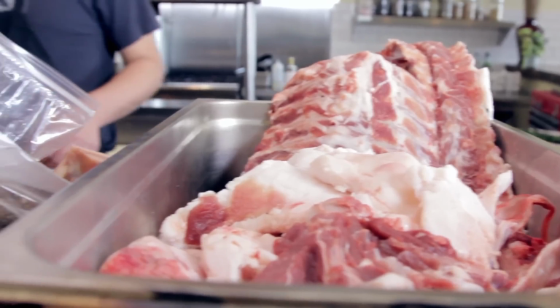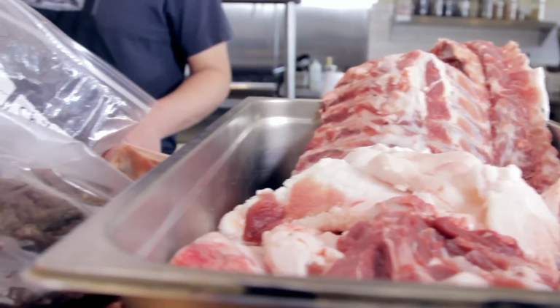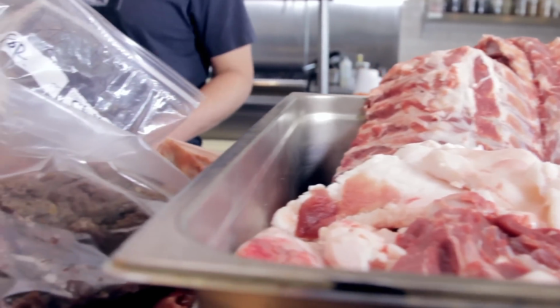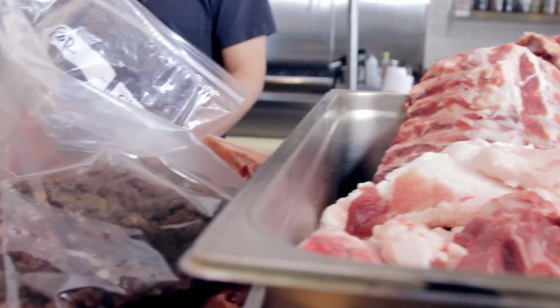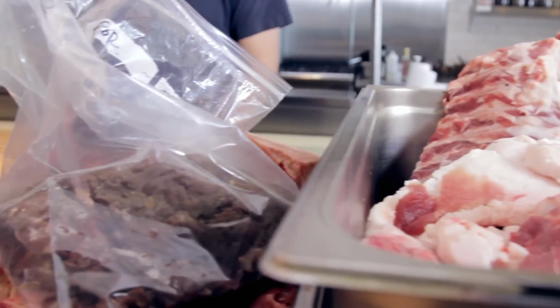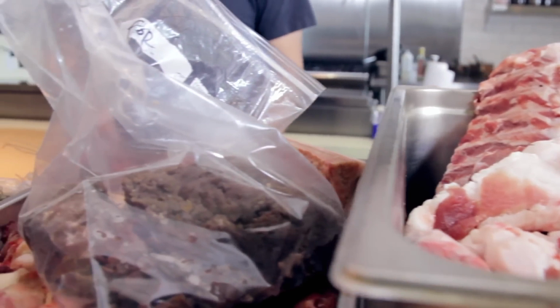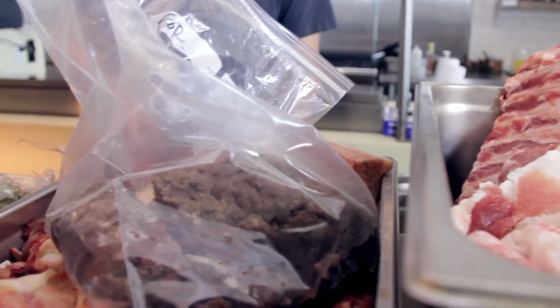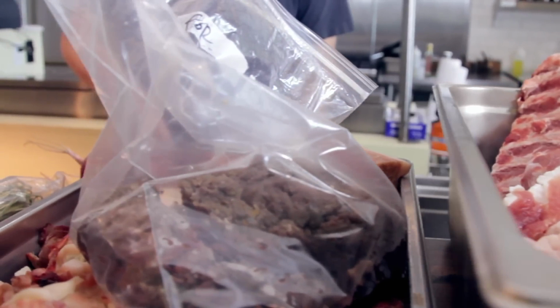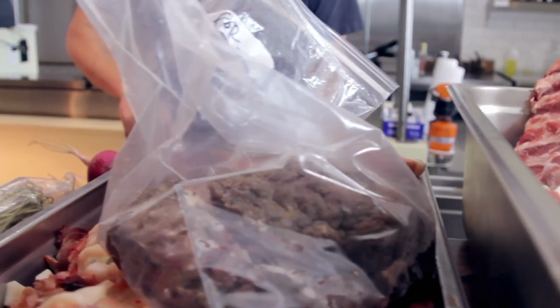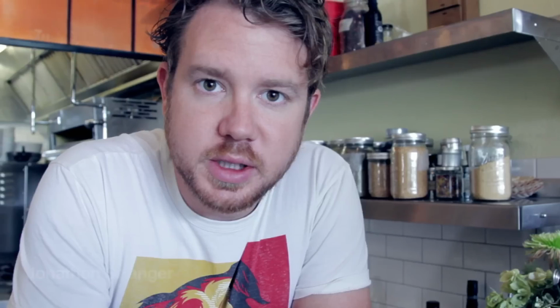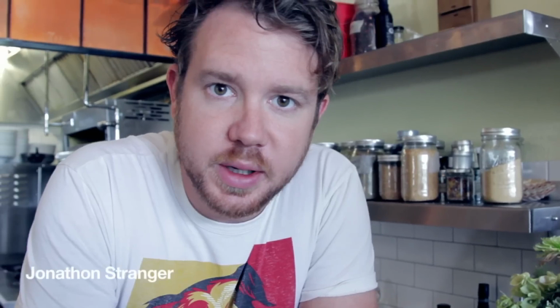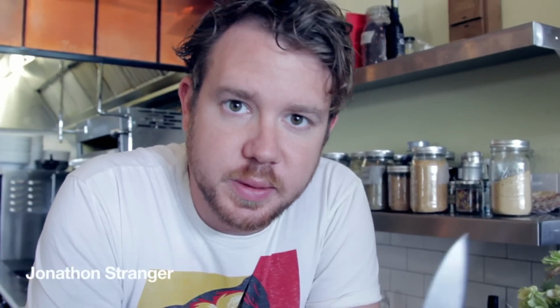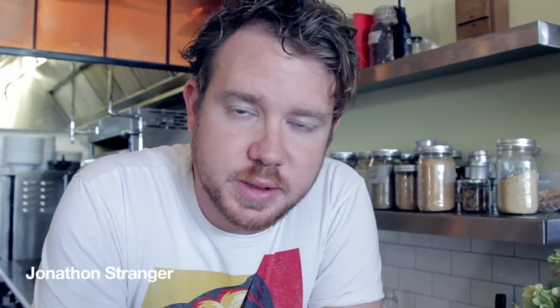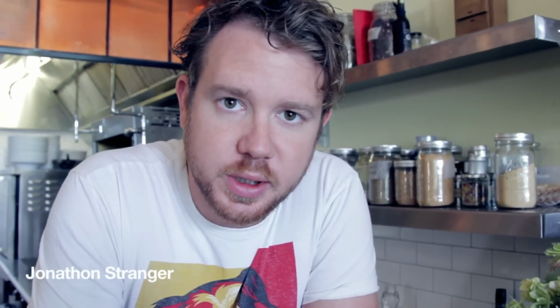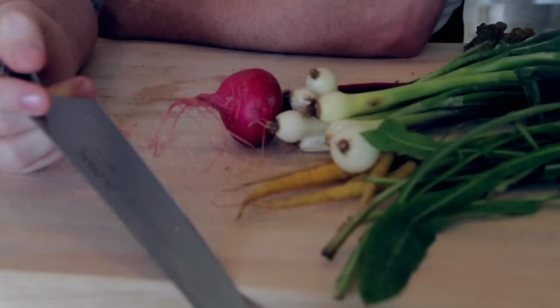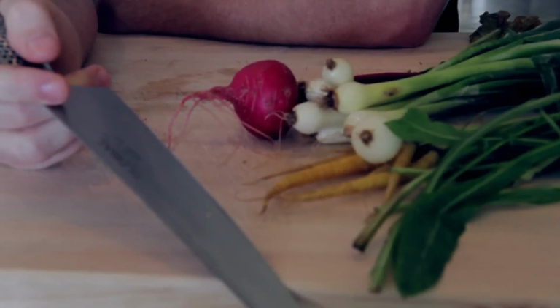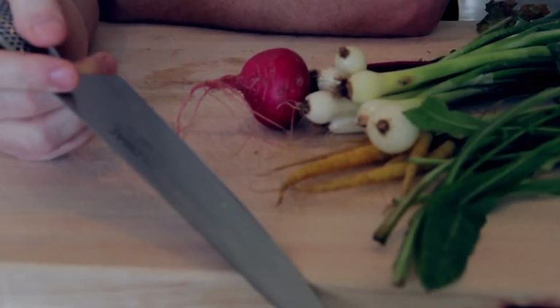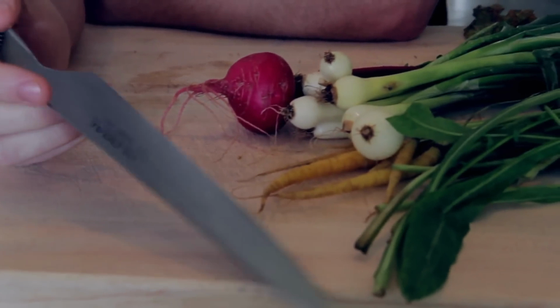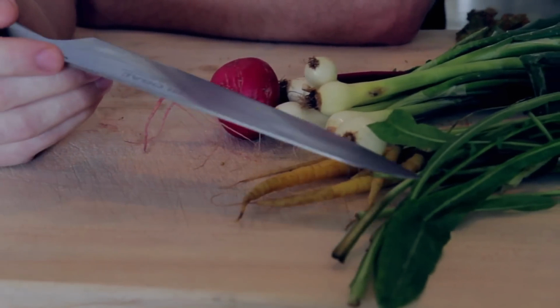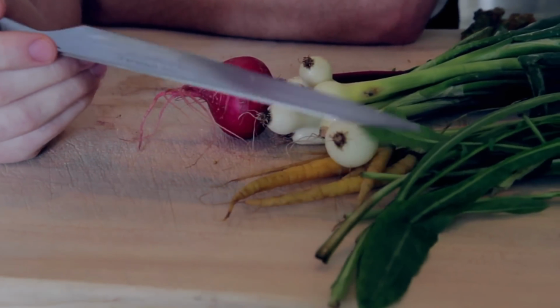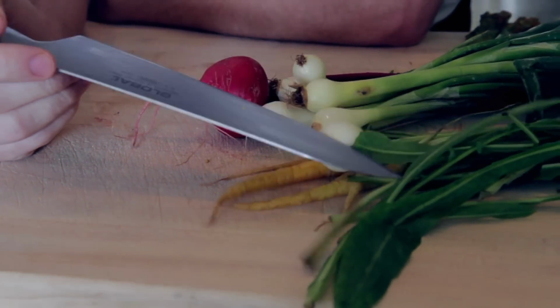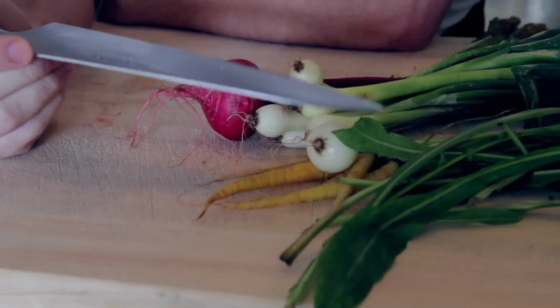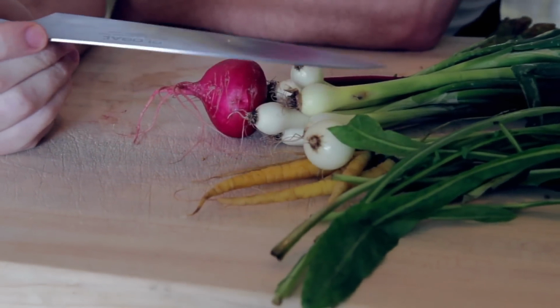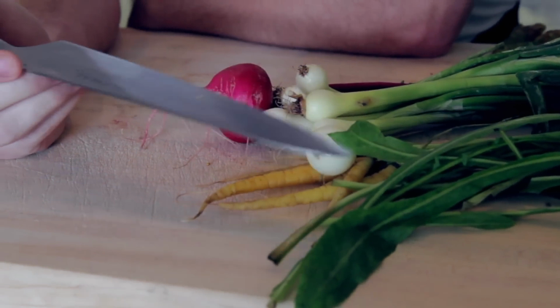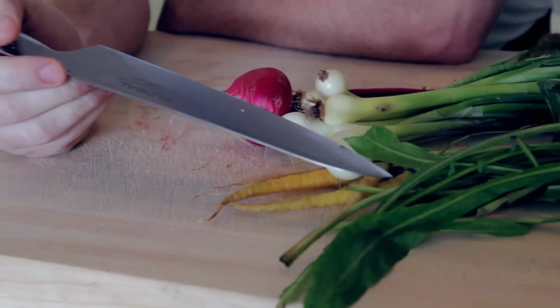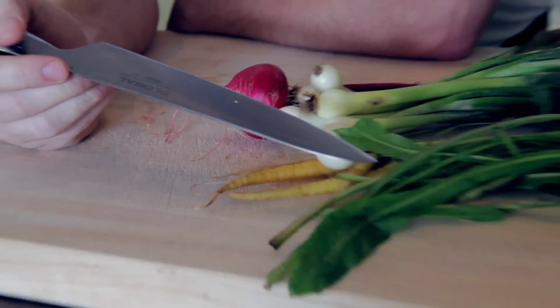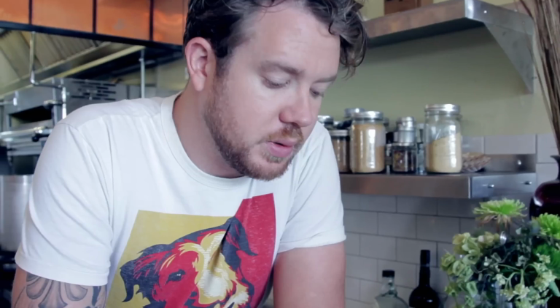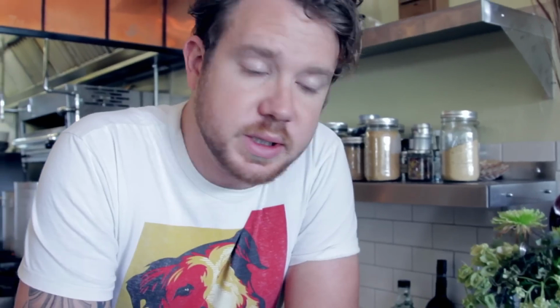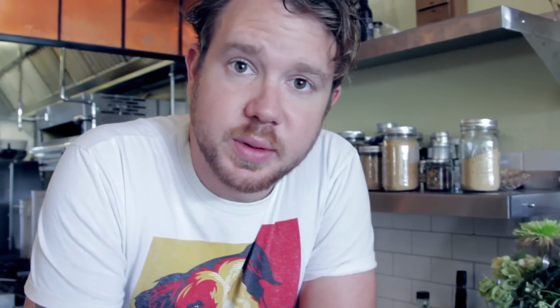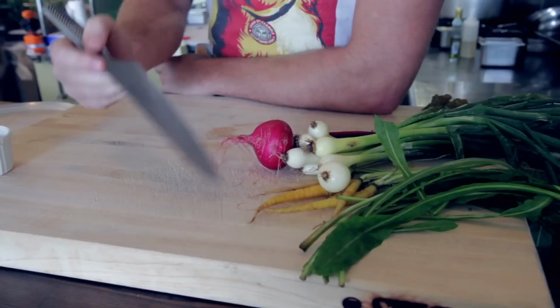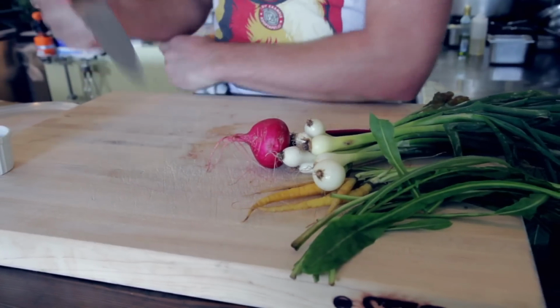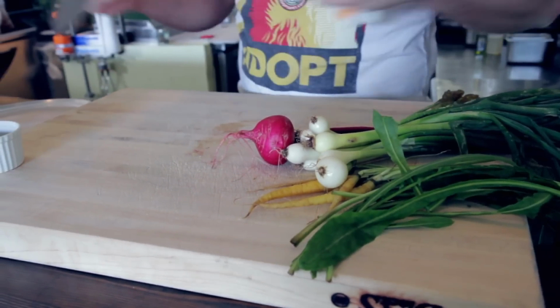All right, ladies and gentlemen, welcome. It's a little later on in spring, so we got some more goodies. This is from the market from last Saturday. So what we're going to do is quick, simple, a little bit of knife work.